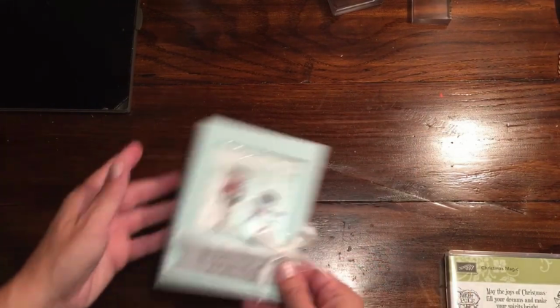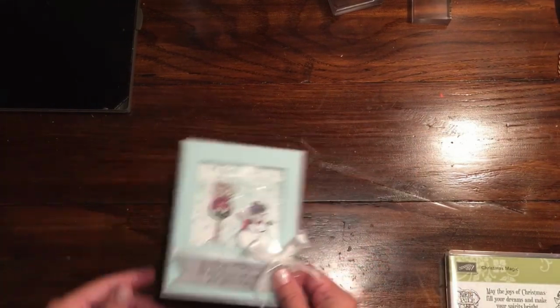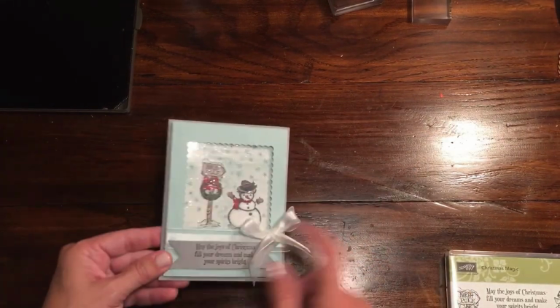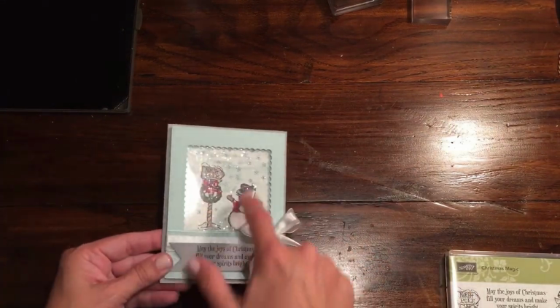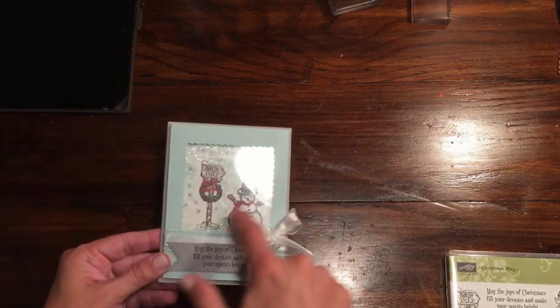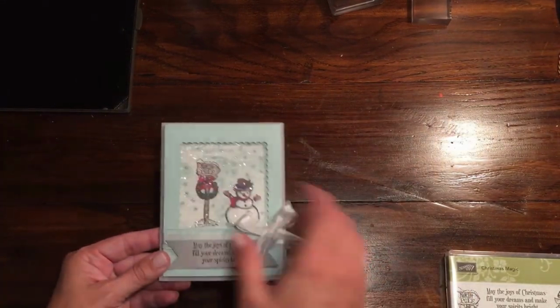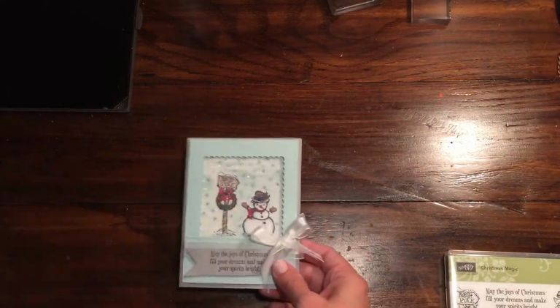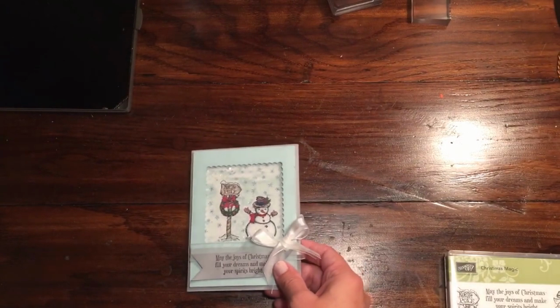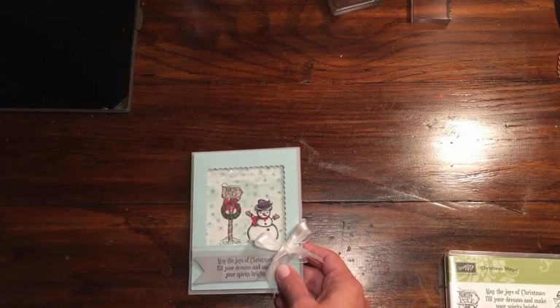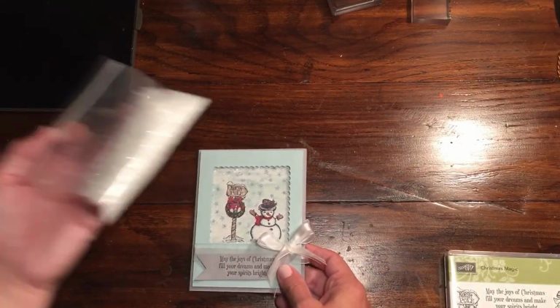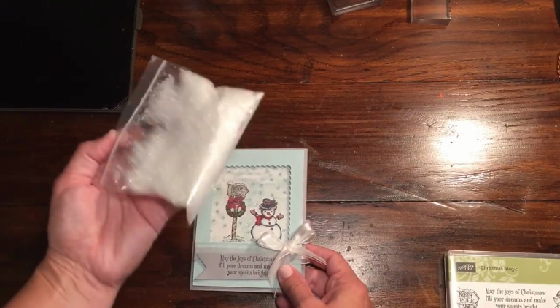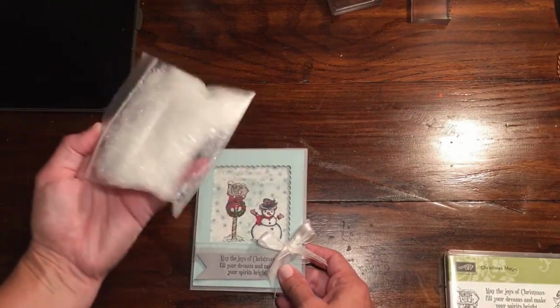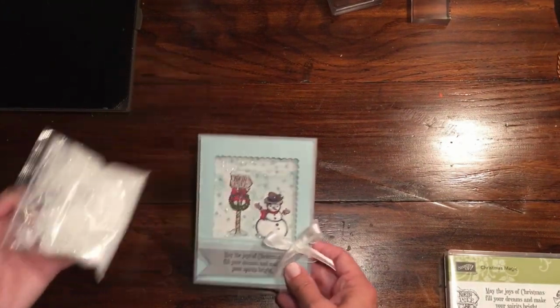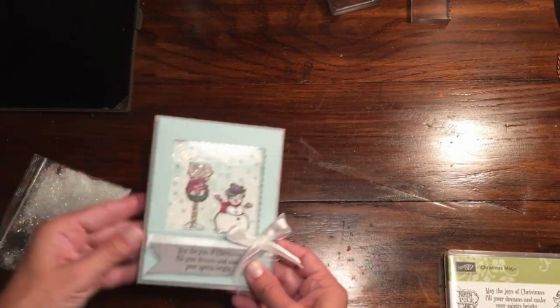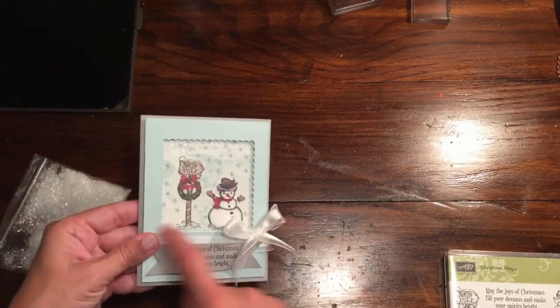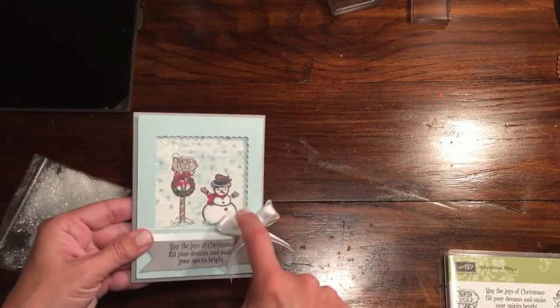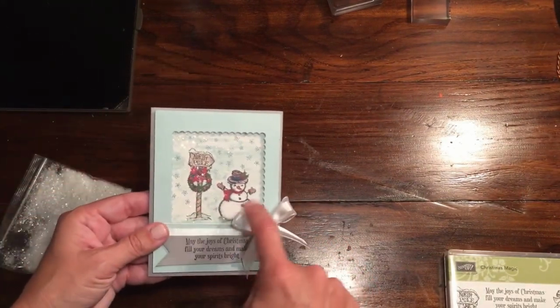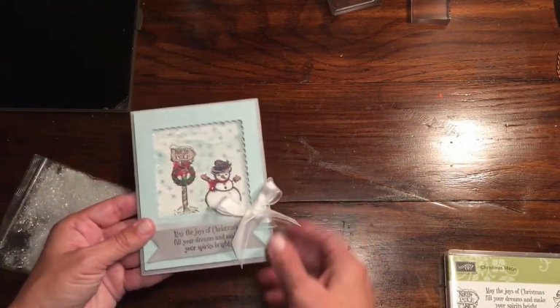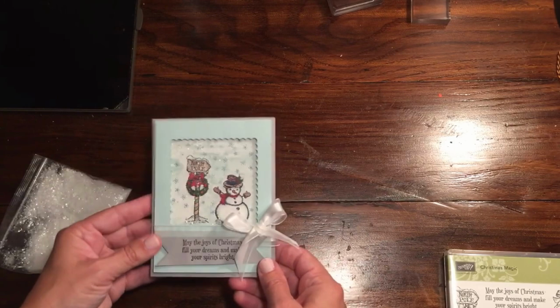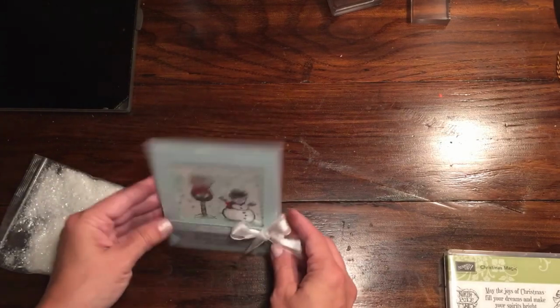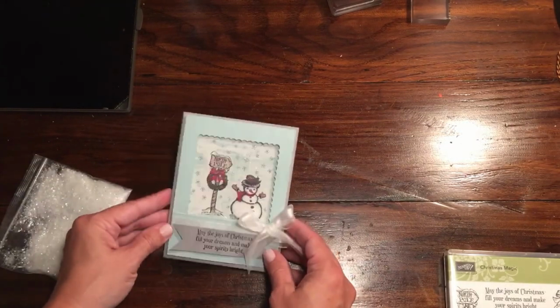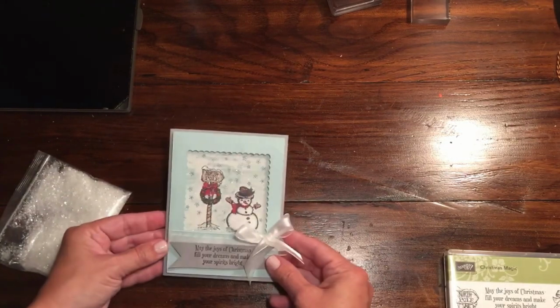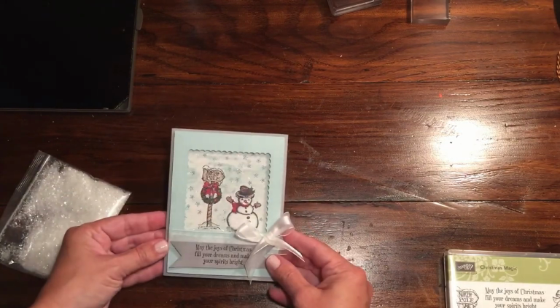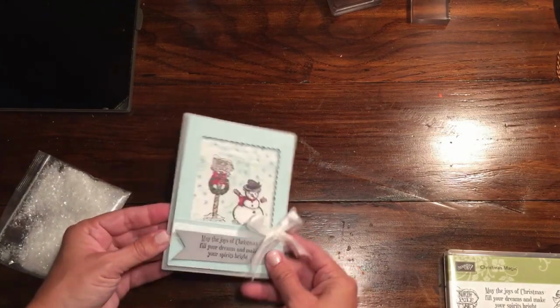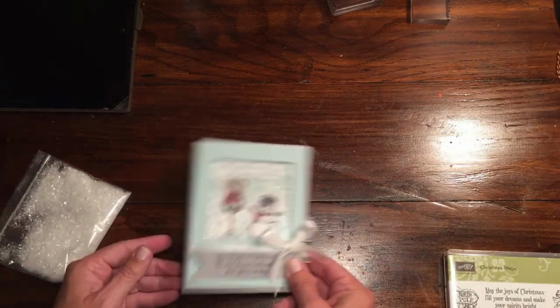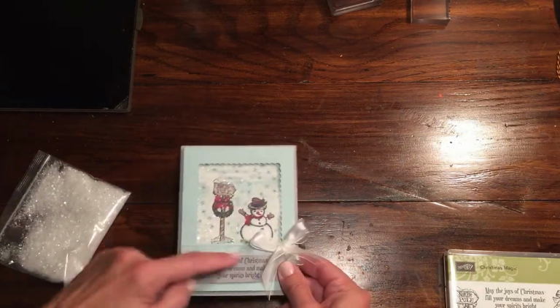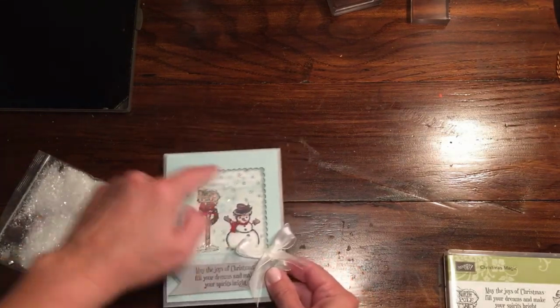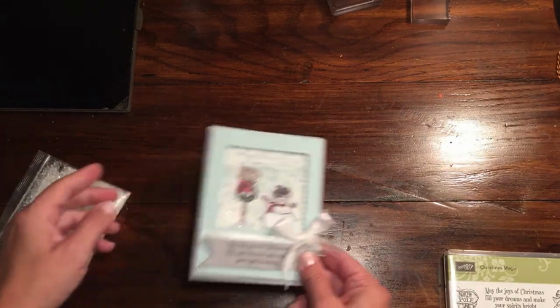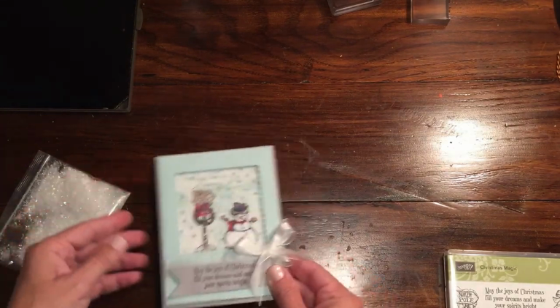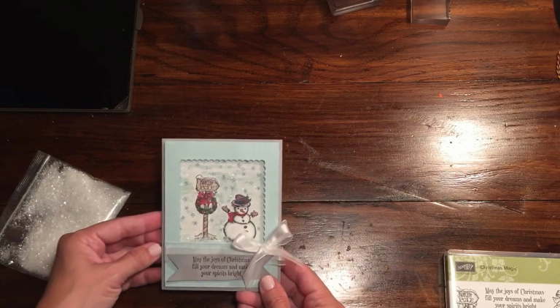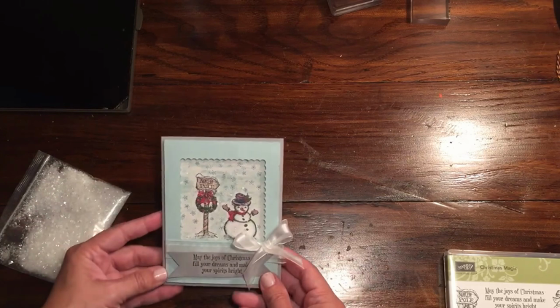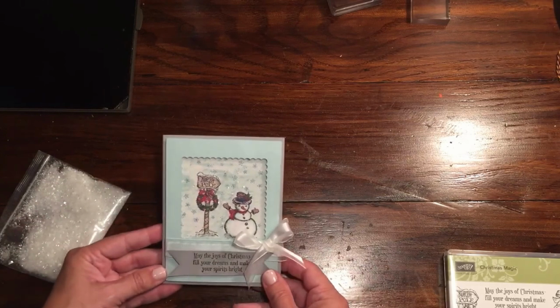I did mine a couple different ways. I have a lot of these mica flakes that are in the holiday catalog. I kind of adhered some of them, but you could make this just totally as a shaker card if you wanted to, or you could do what I did — glued some down and let some run freely as well.